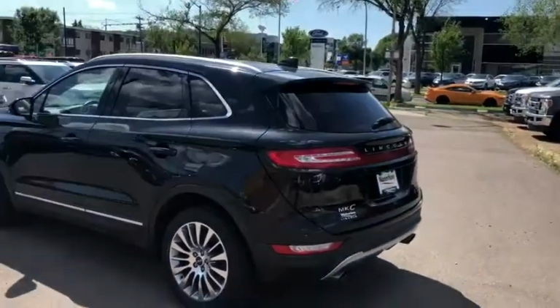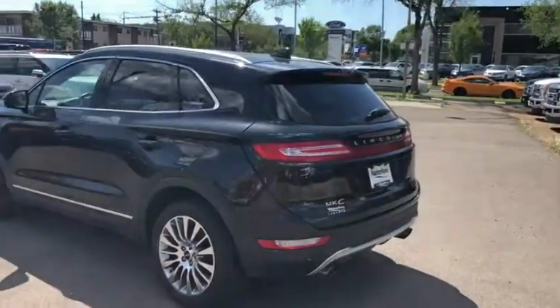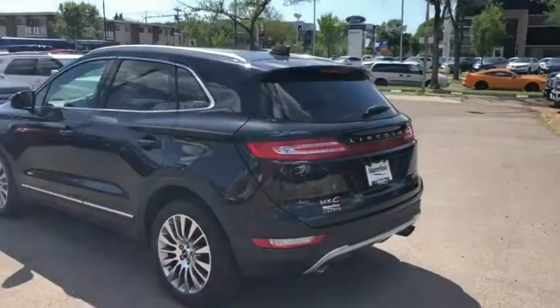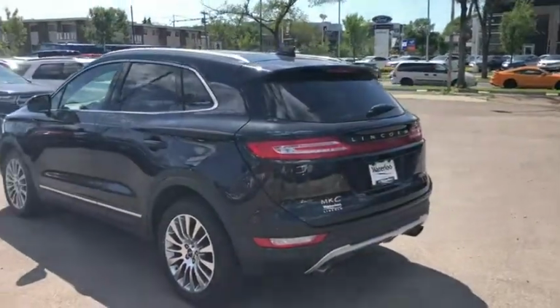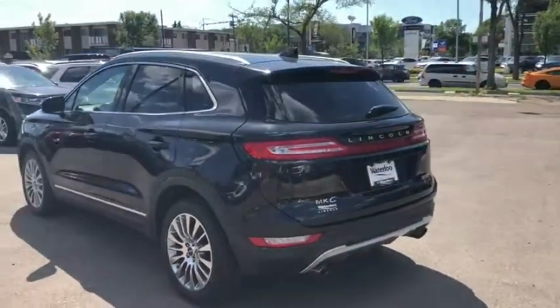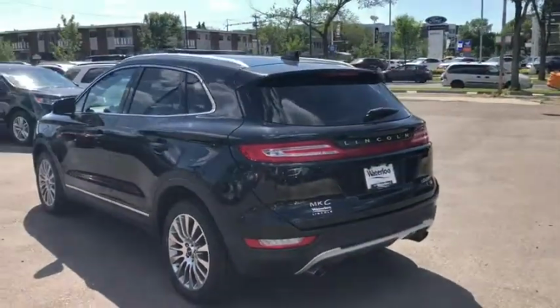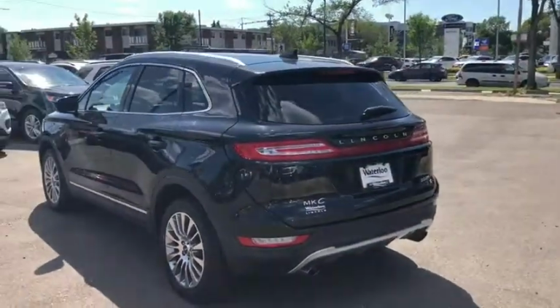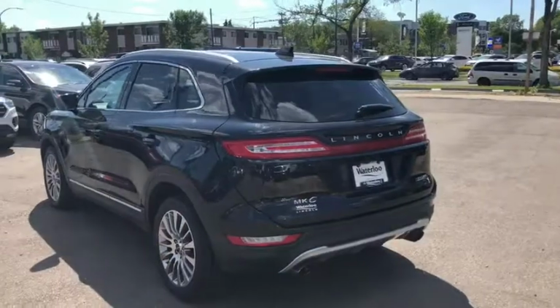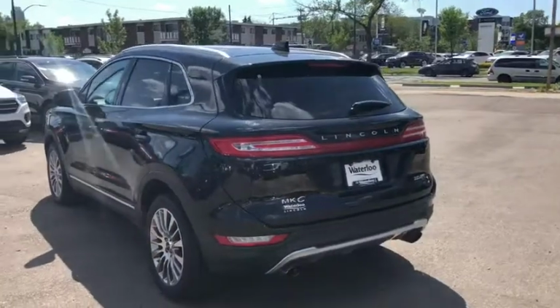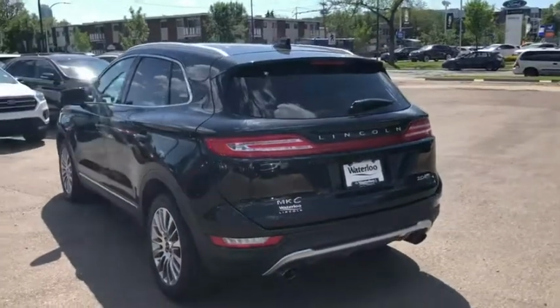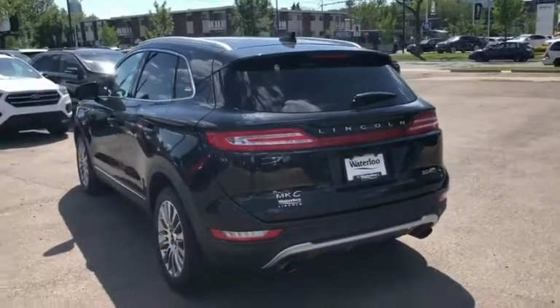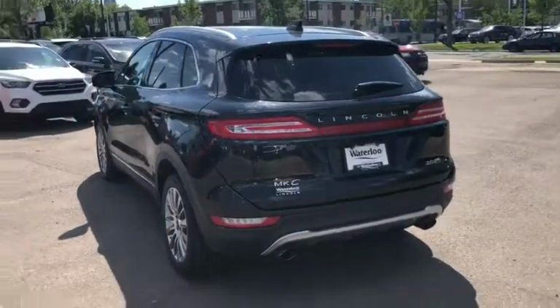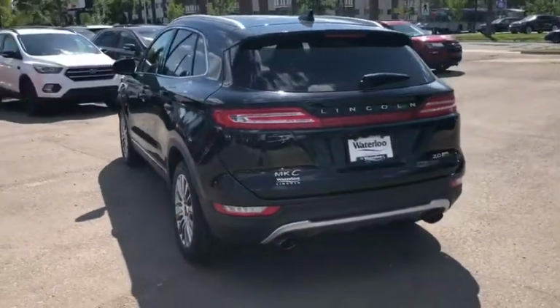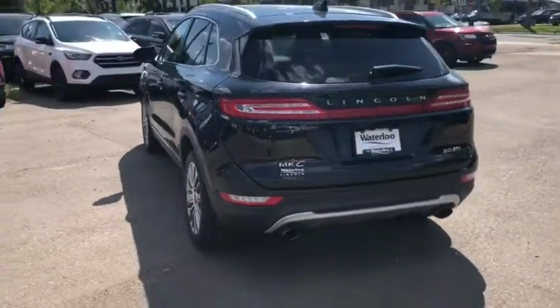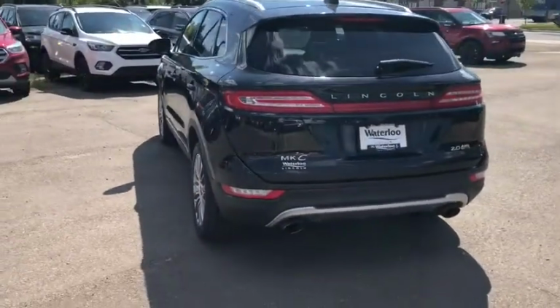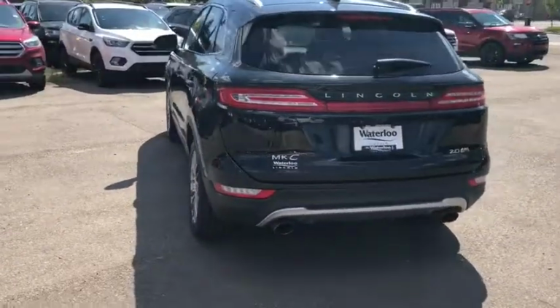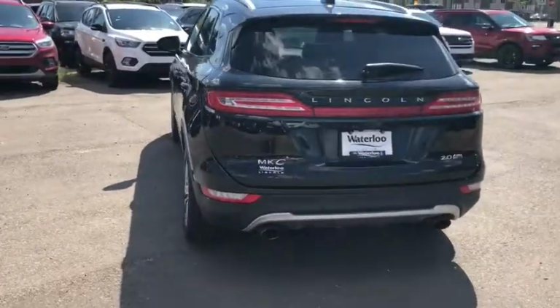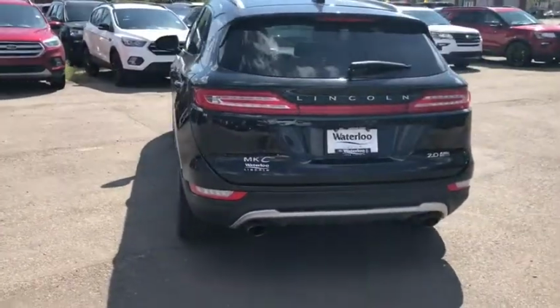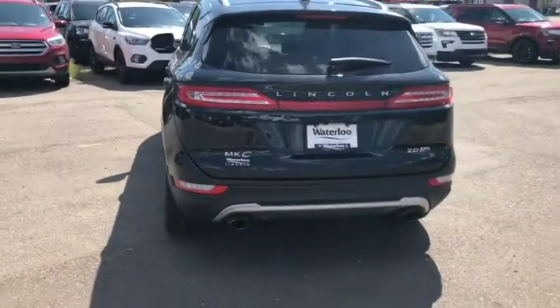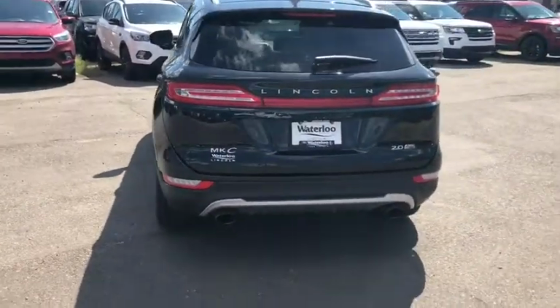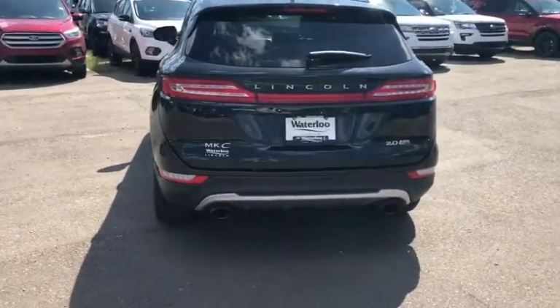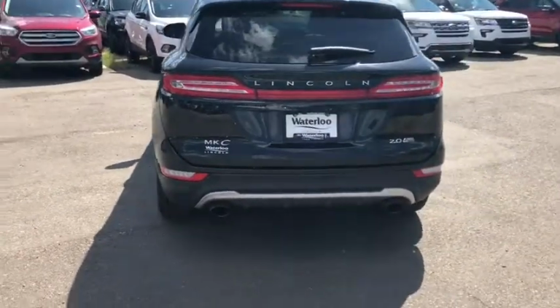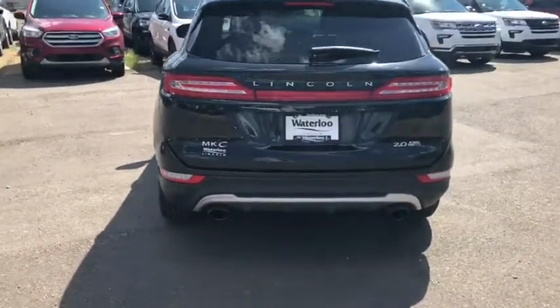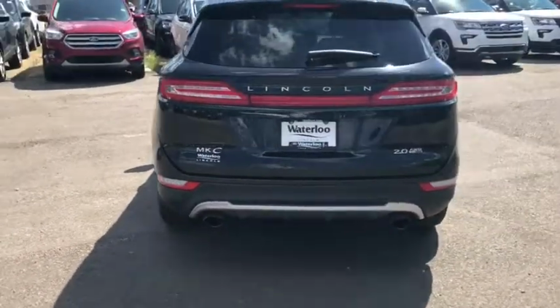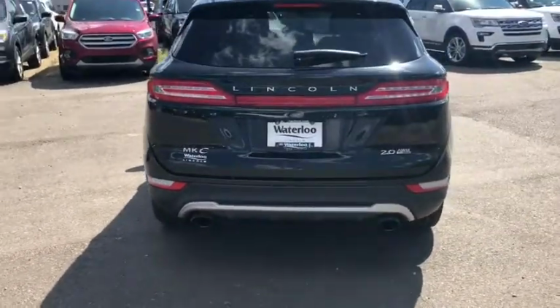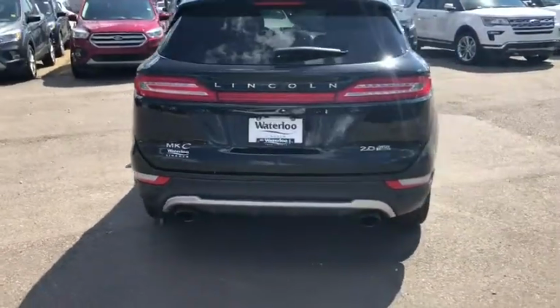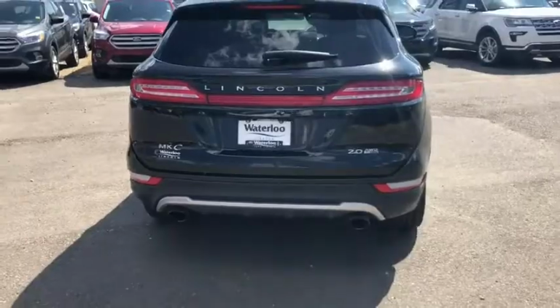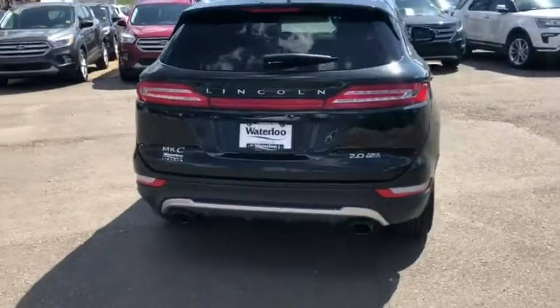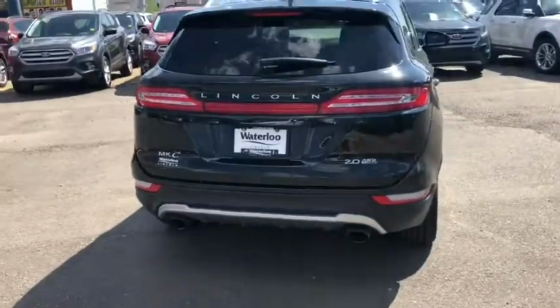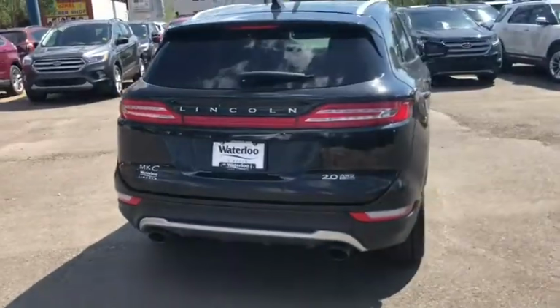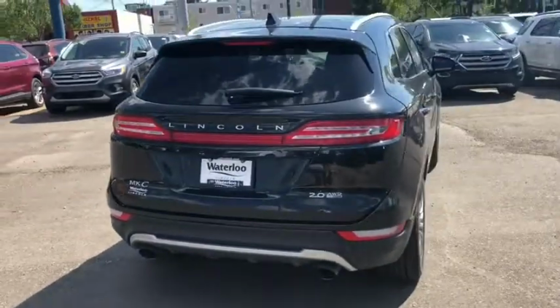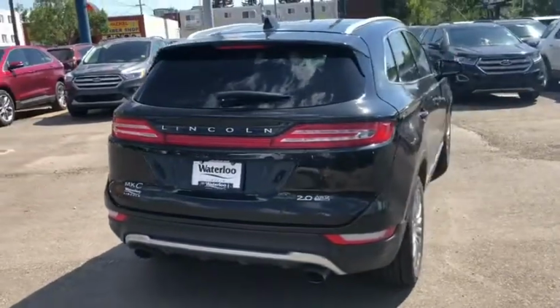Around the back end you have your rear defrost, your rear wiper blade, as well as a reverse camera with sensors, and you also have a power liftgate on there.